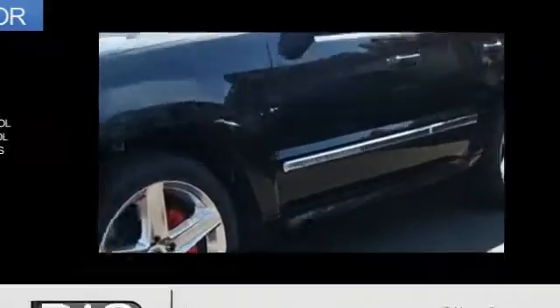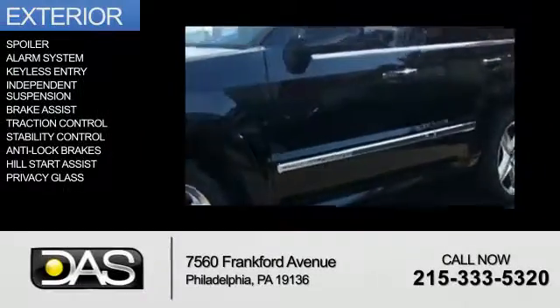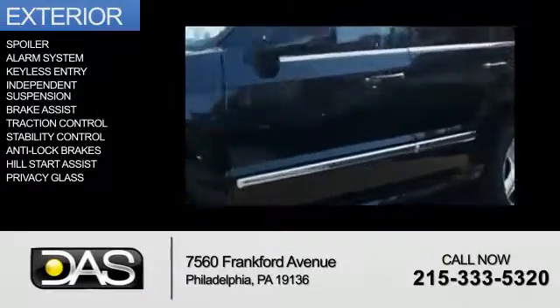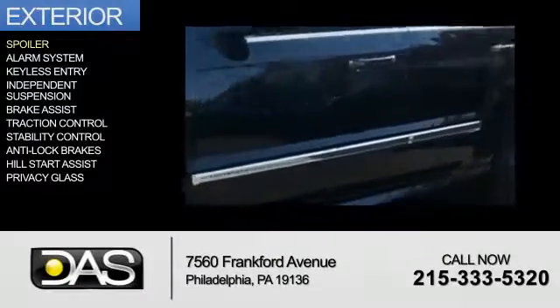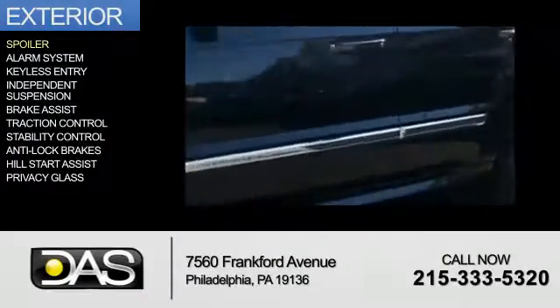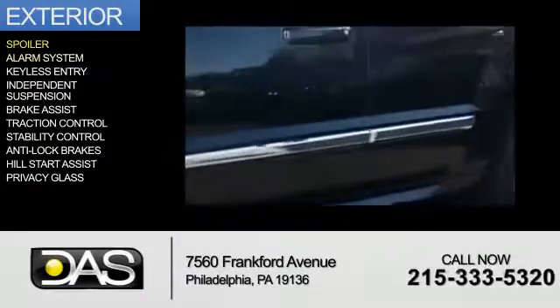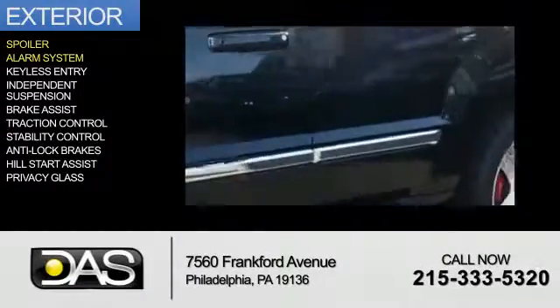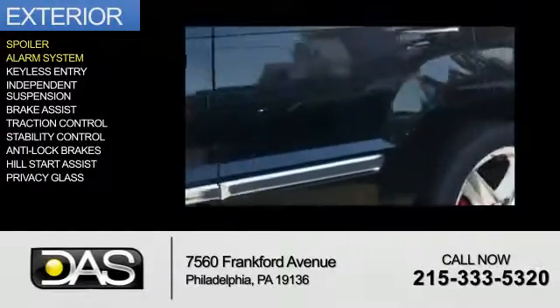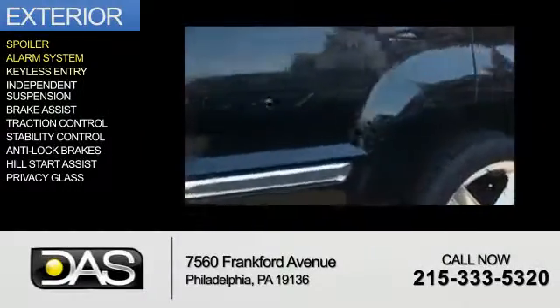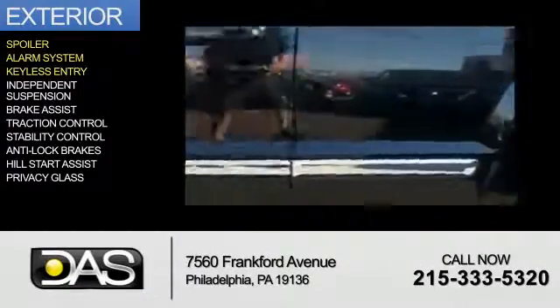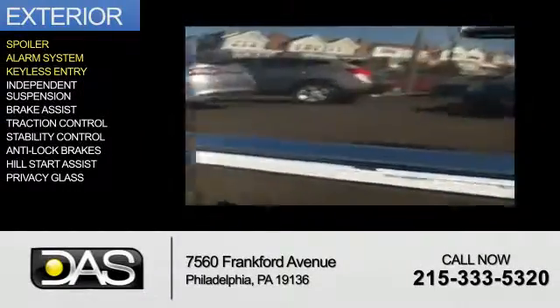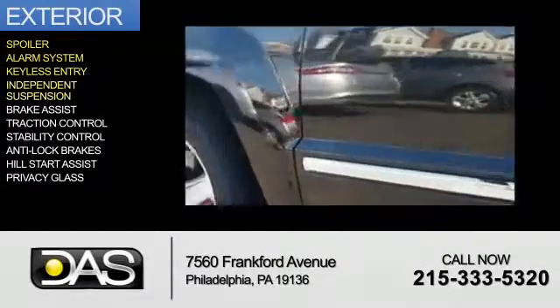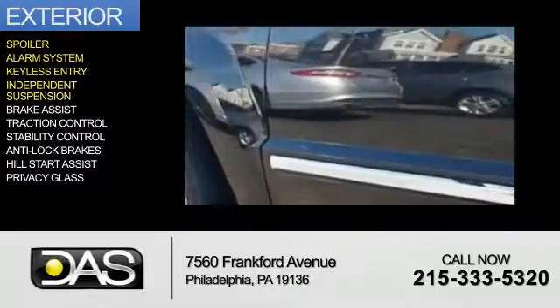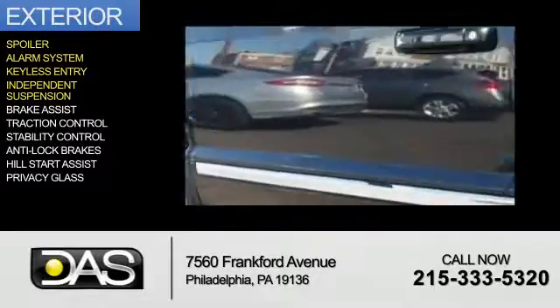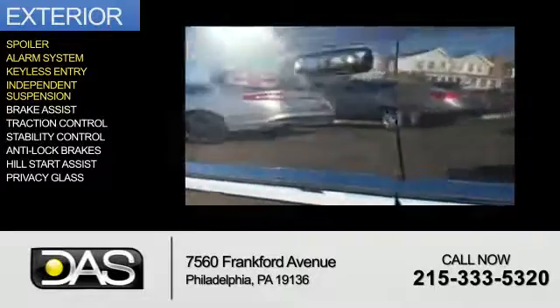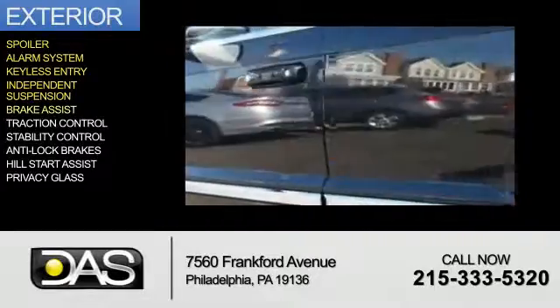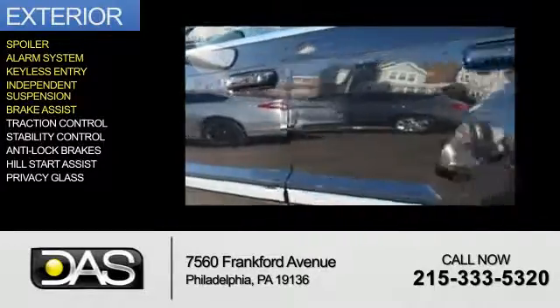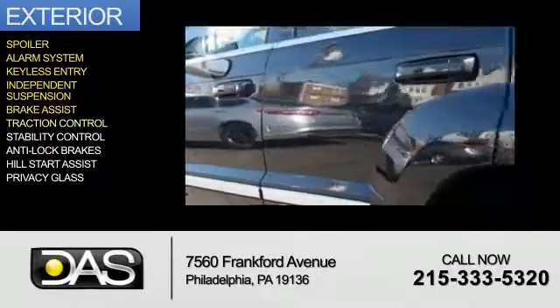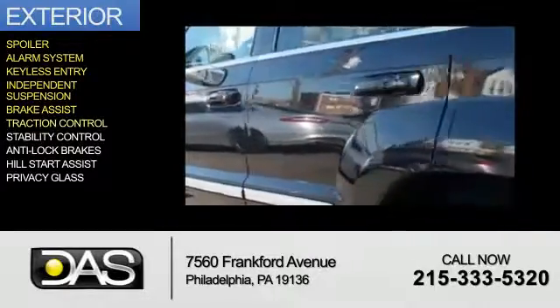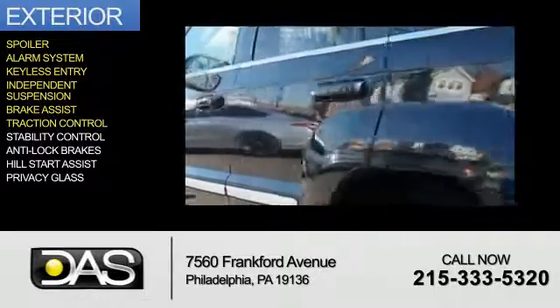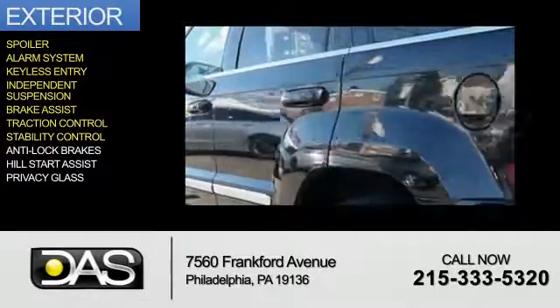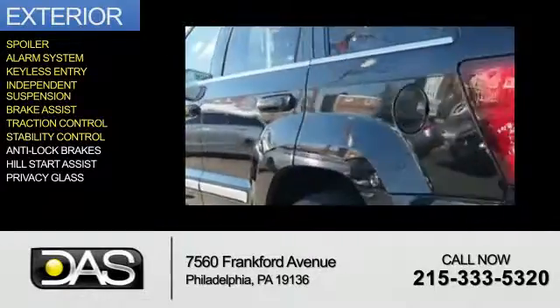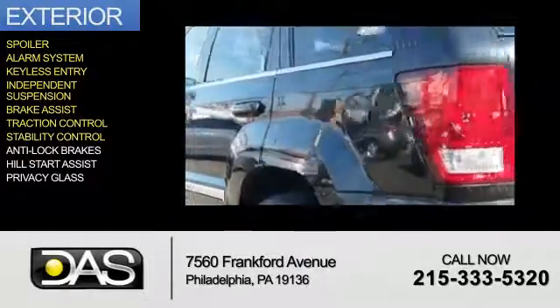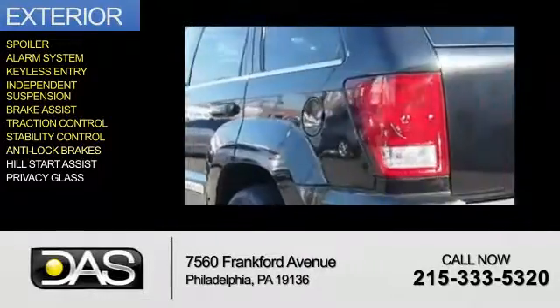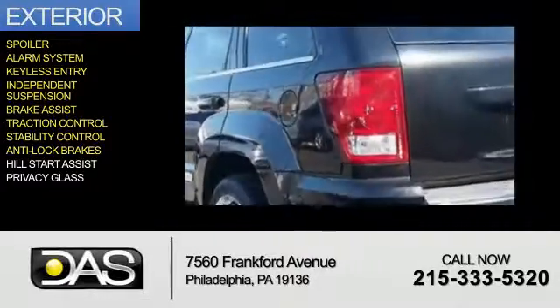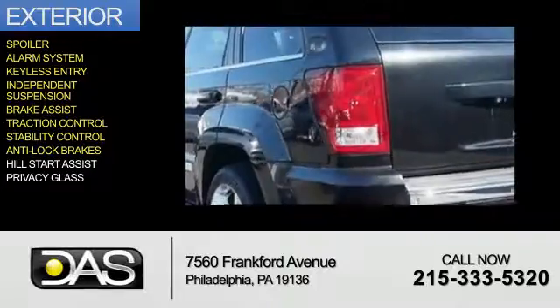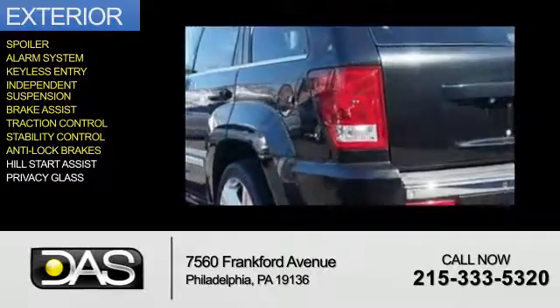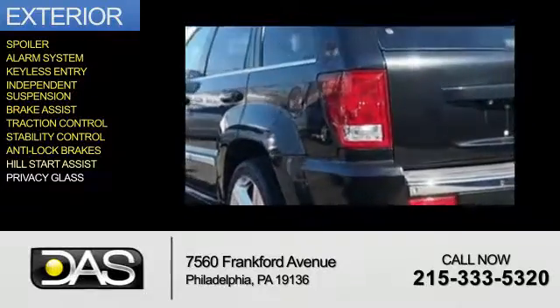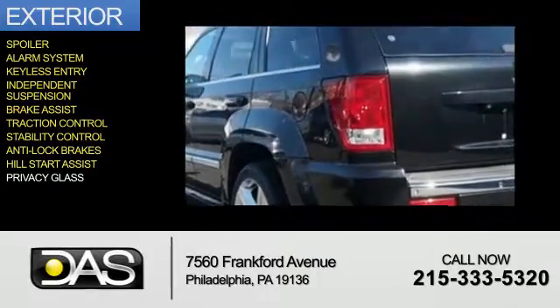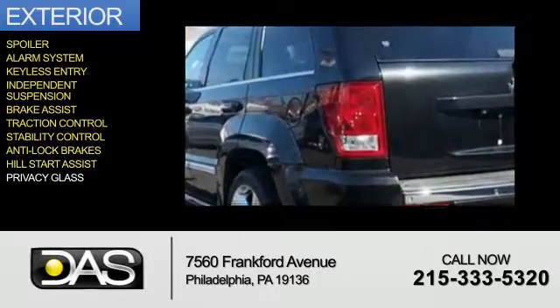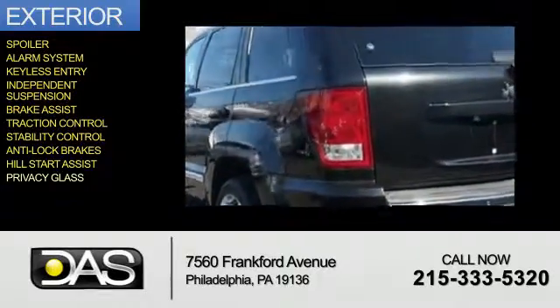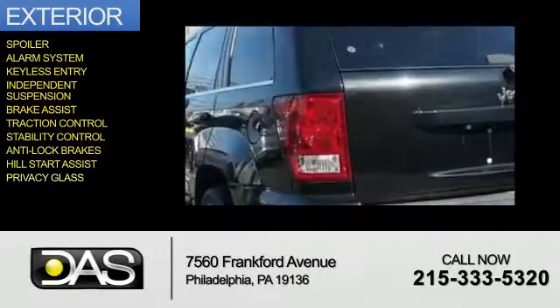The features include a spoiler, an alarm system, keyless entry, independent suspension, brake assist, traction control, stability control, anti-lock brakes, Hill Start Assist, and privacy glass.